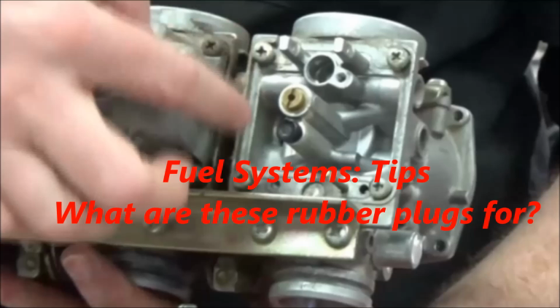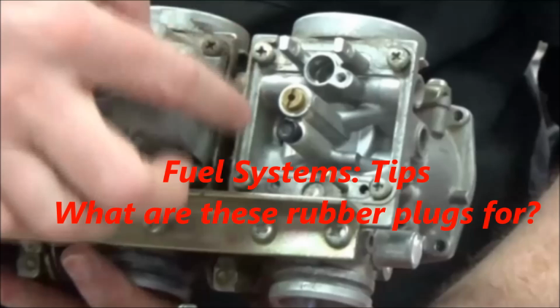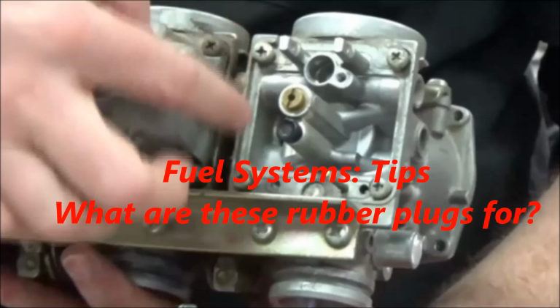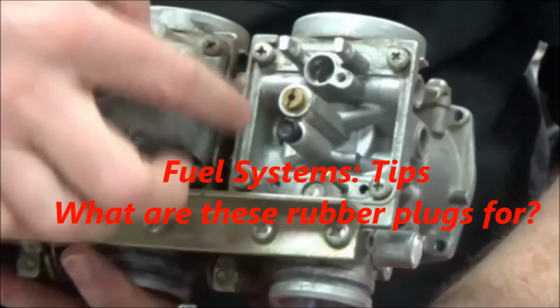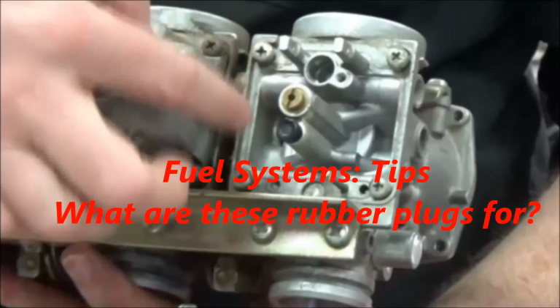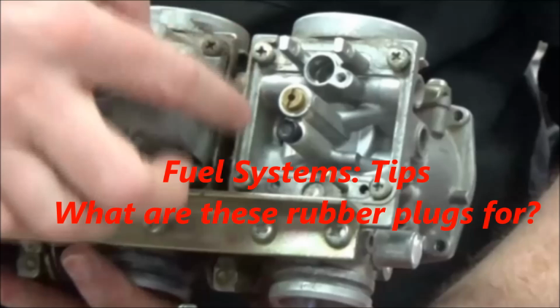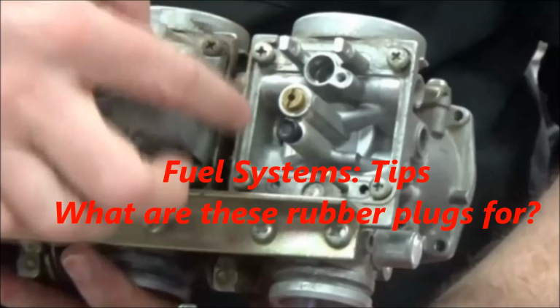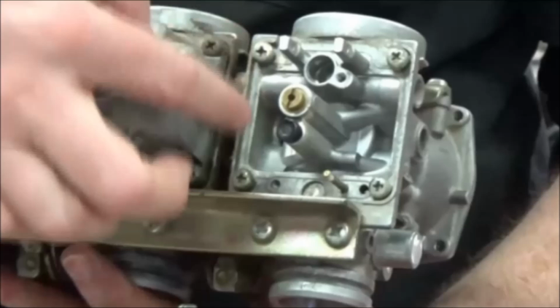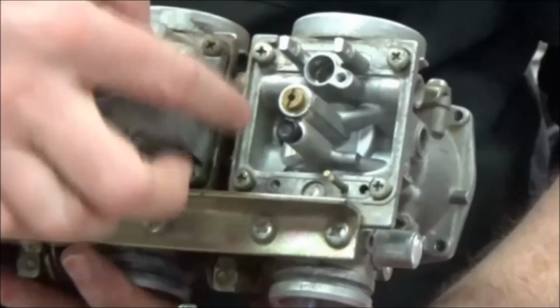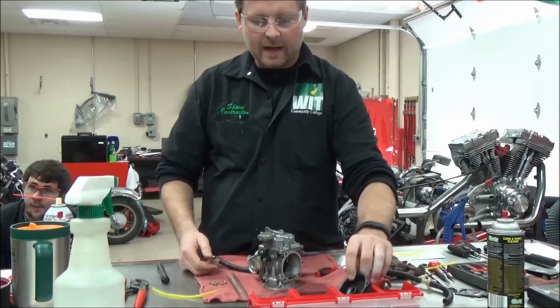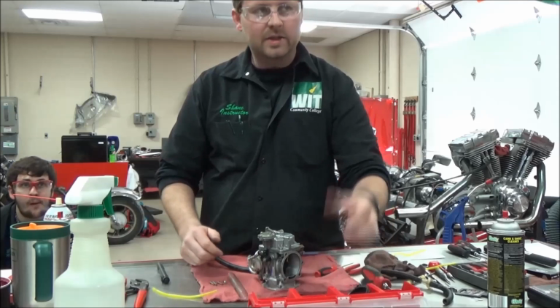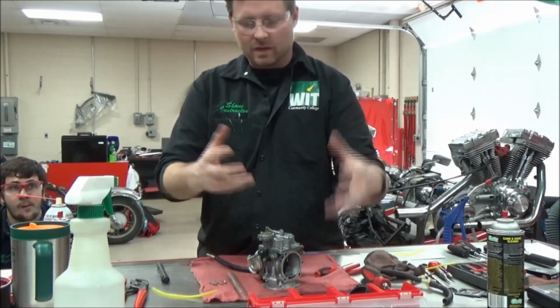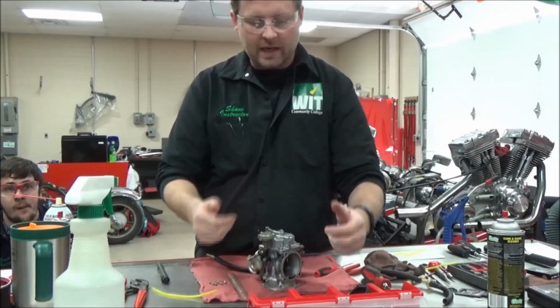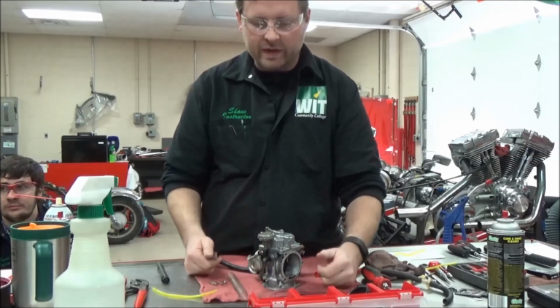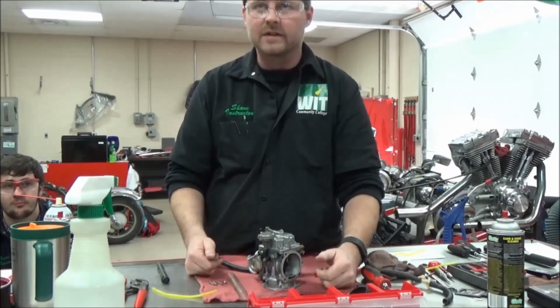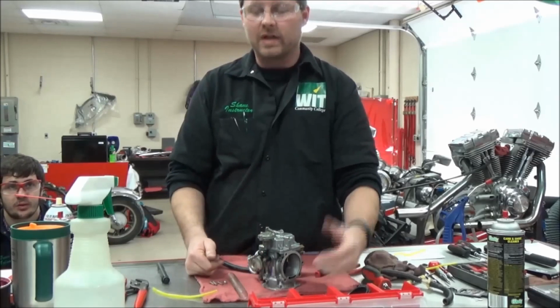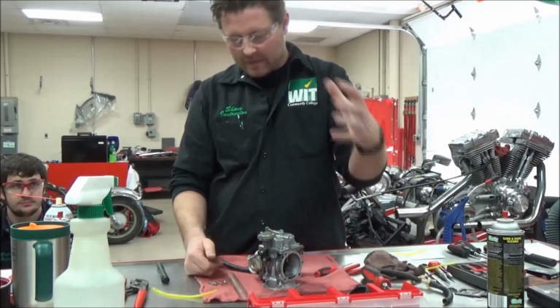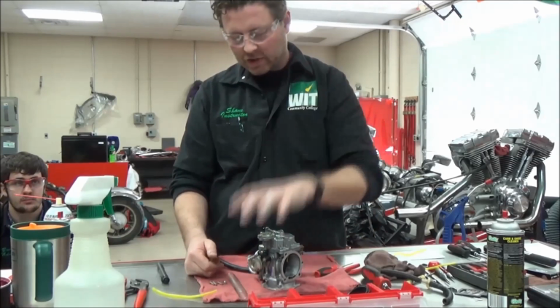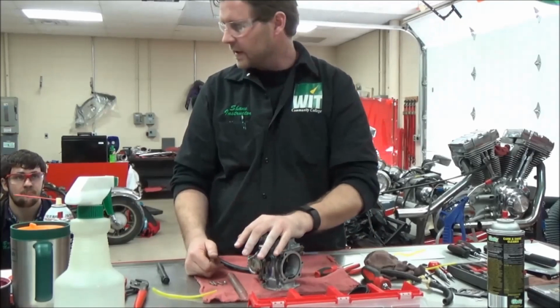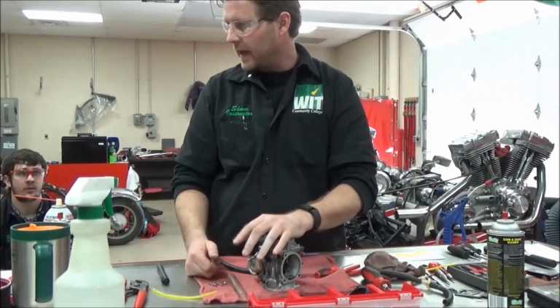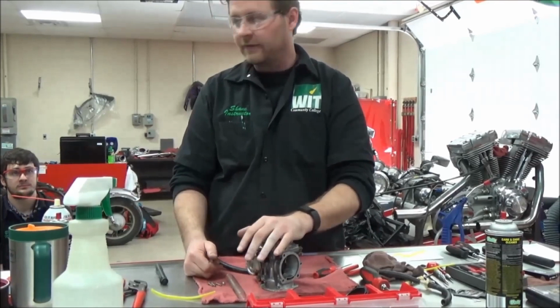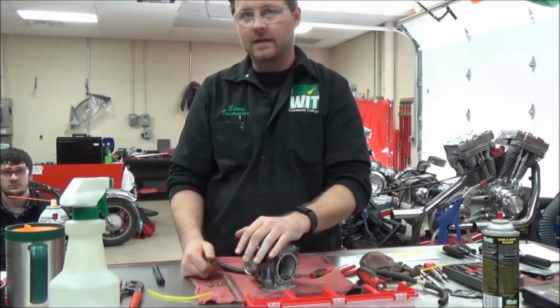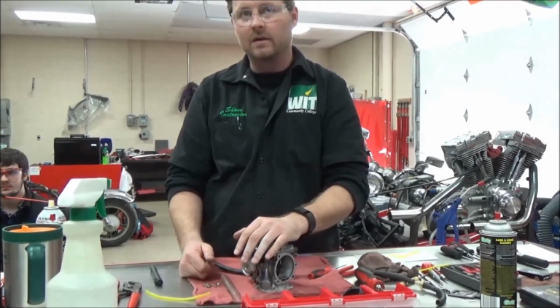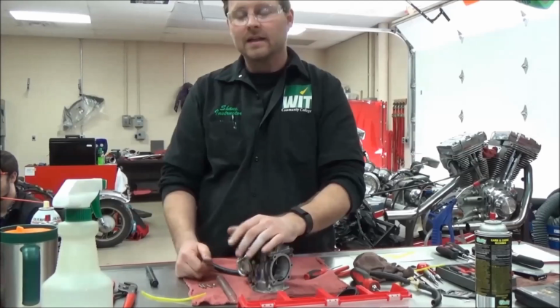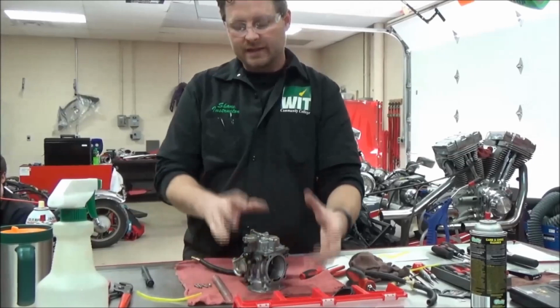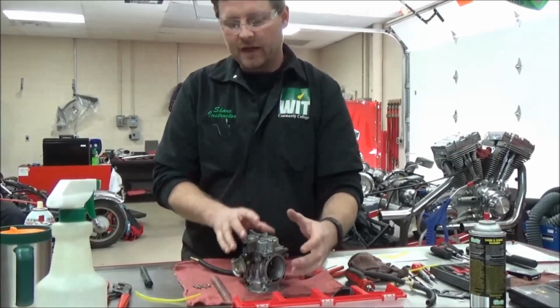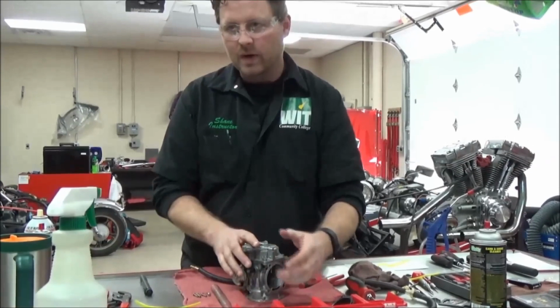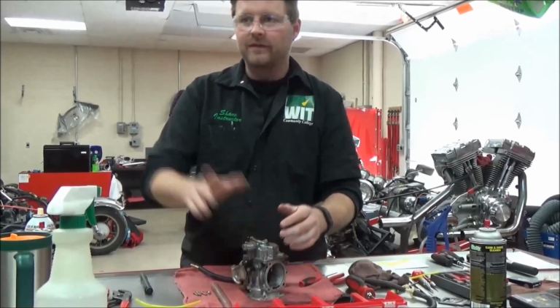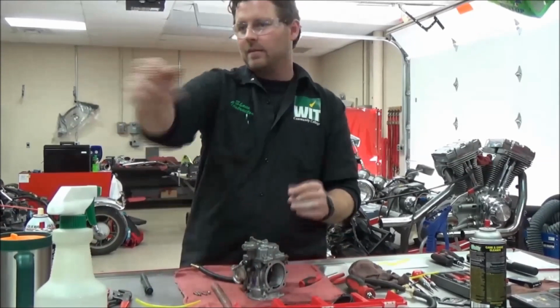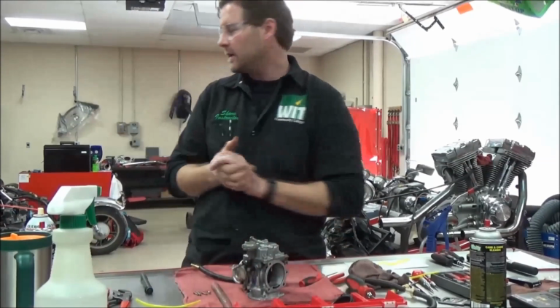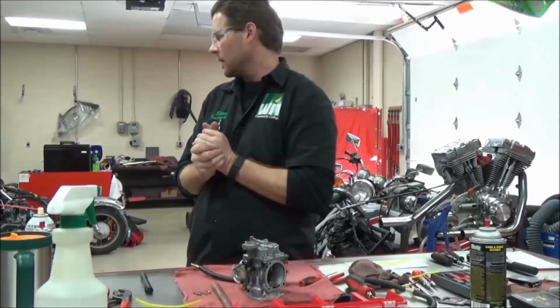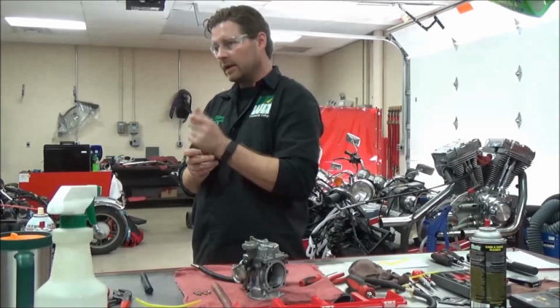Check out the instructor's comments at the end of this video for more info. I'm going to do a quick inventory check to make sure there's nothing I forgot in here. The stuff that you would probably forget — Brock, can I see your carburetor again?